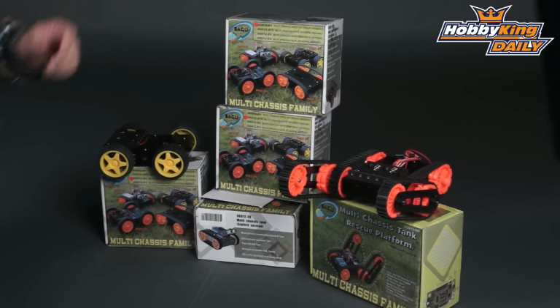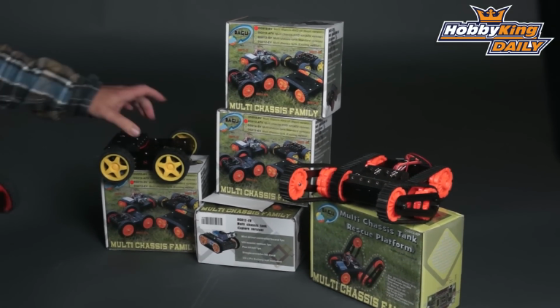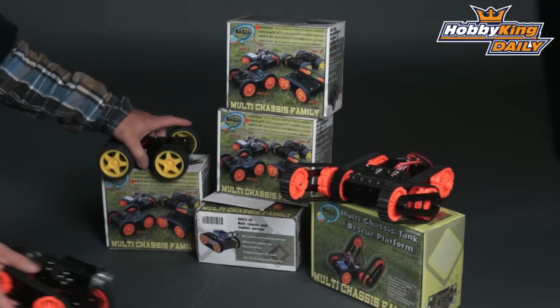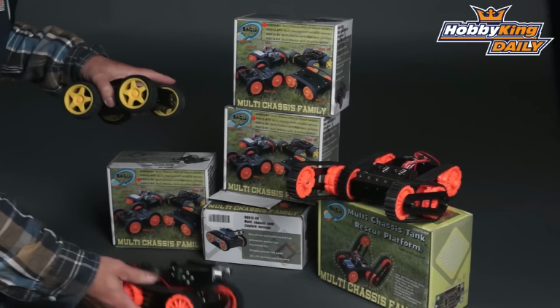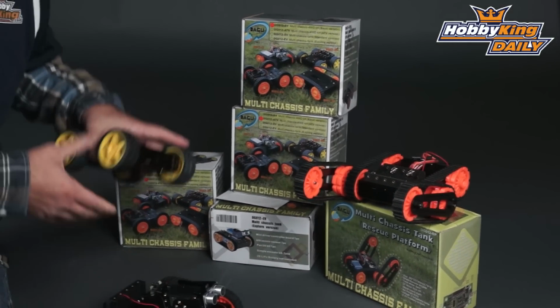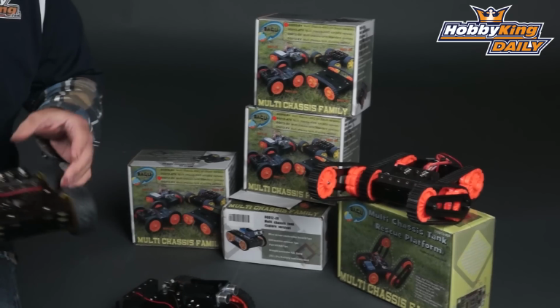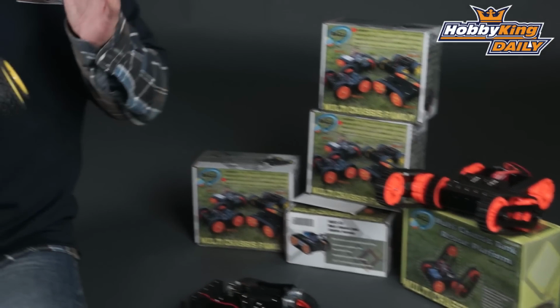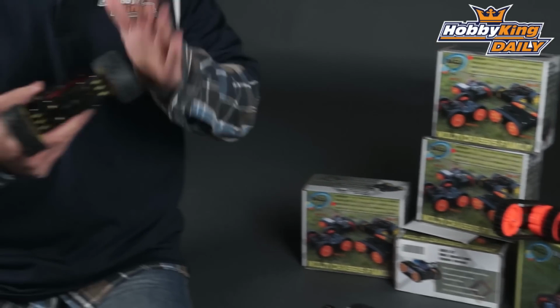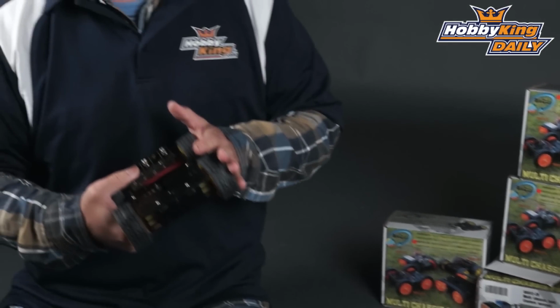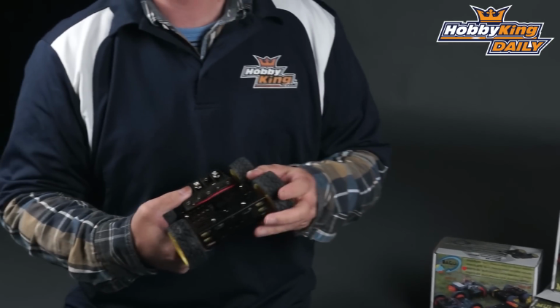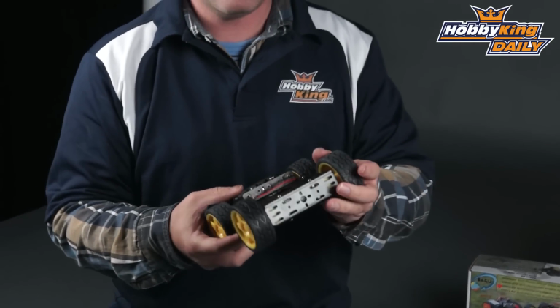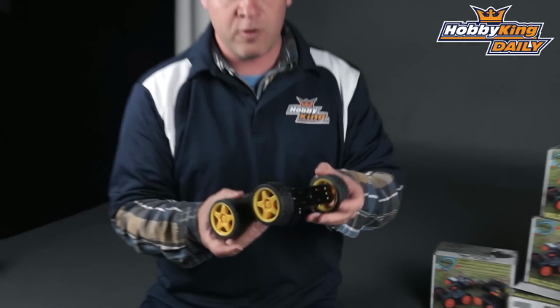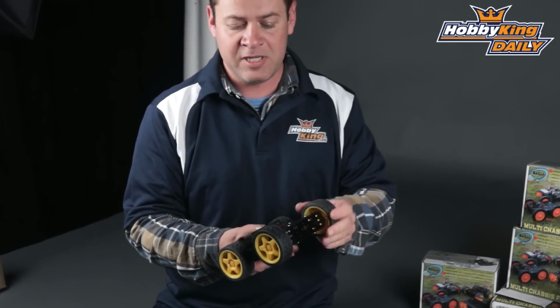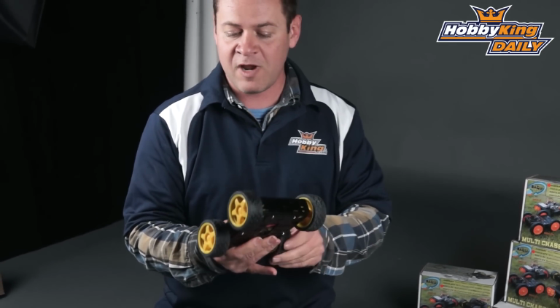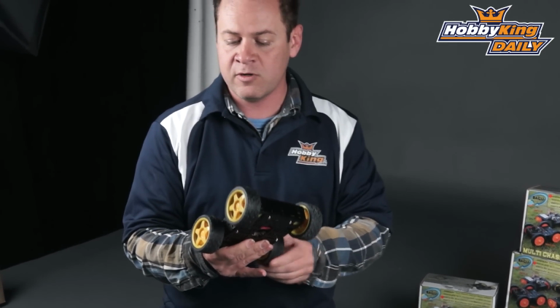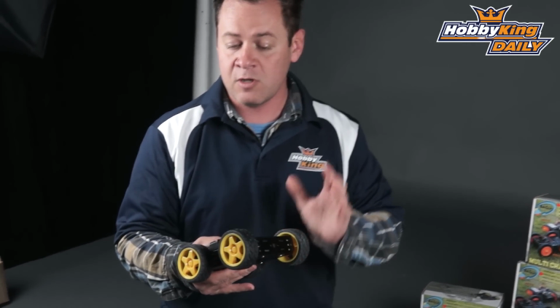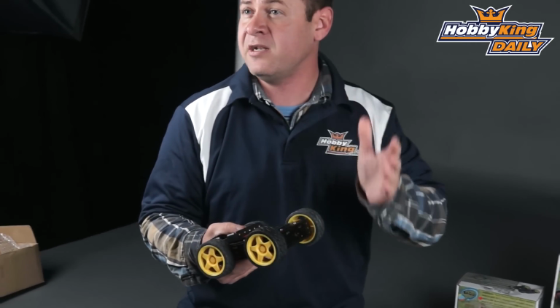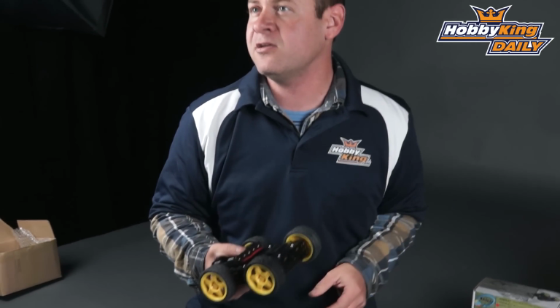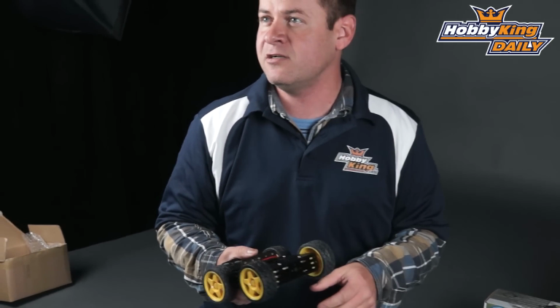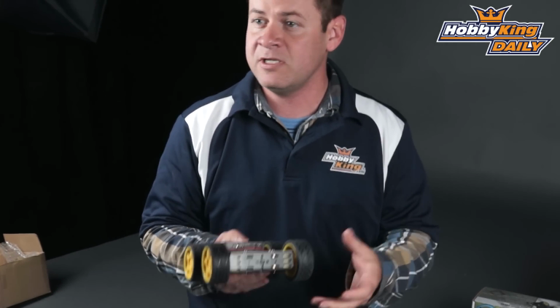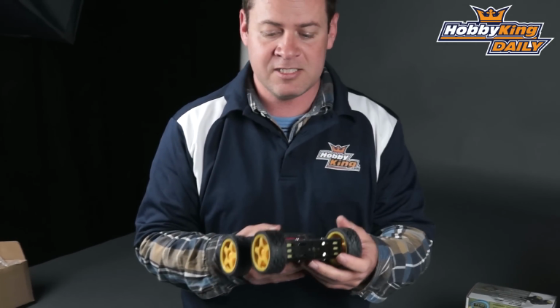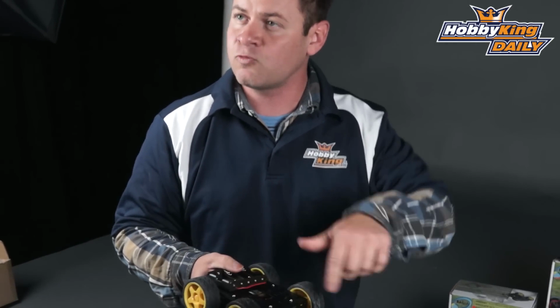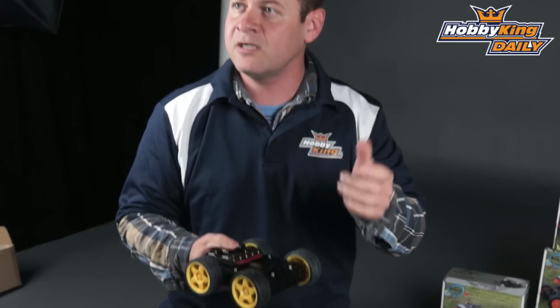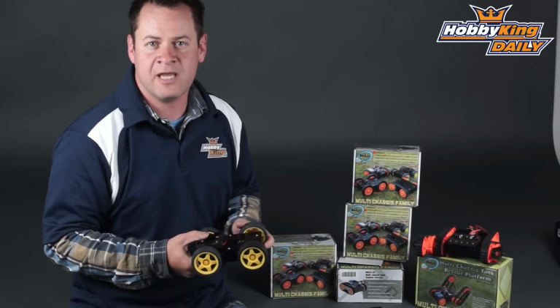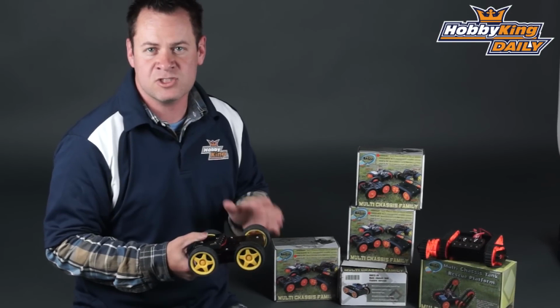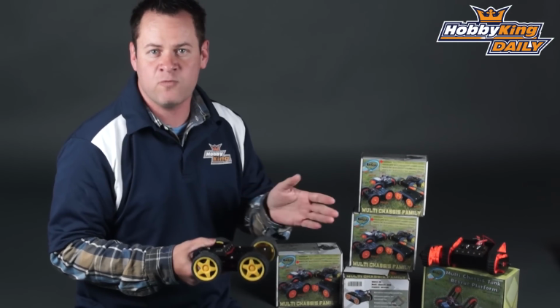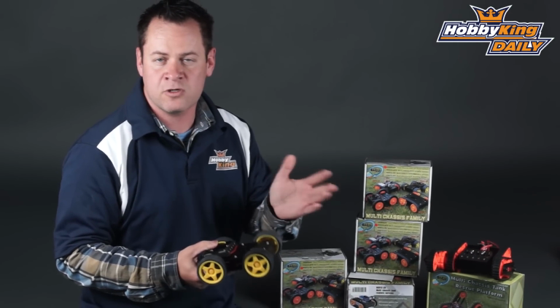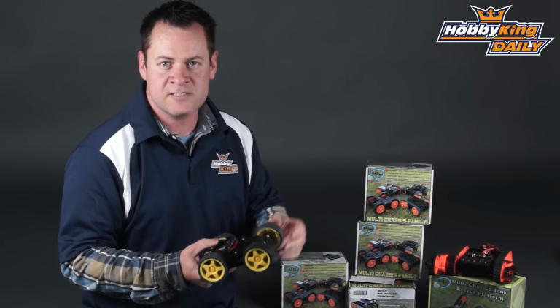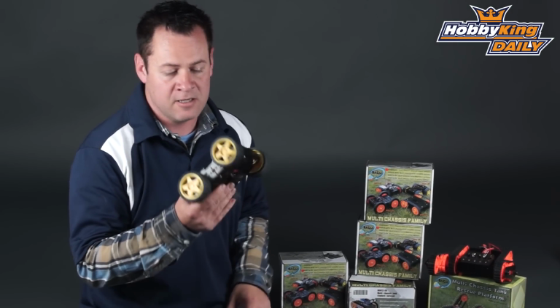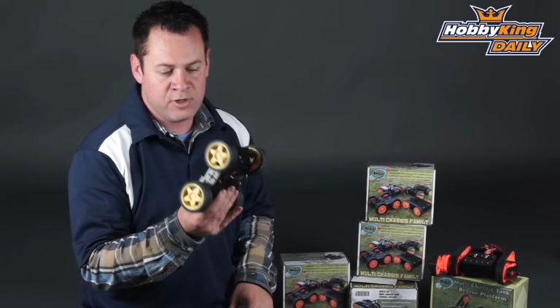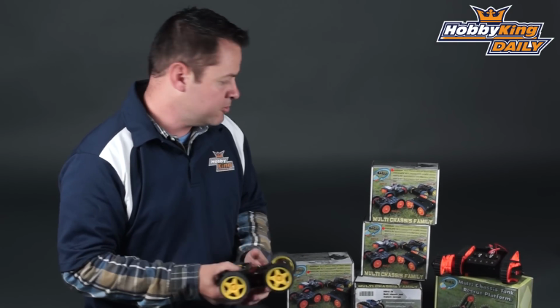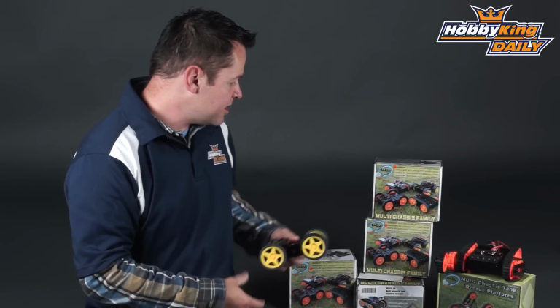With this particular chassis, we've got four independent drive motors. So depending on how you set it up, you can get this thing to rotate in its own axis, drive forward, turn like a tank. Pretty awesome little chassis.